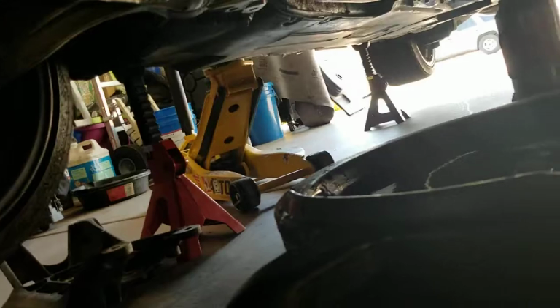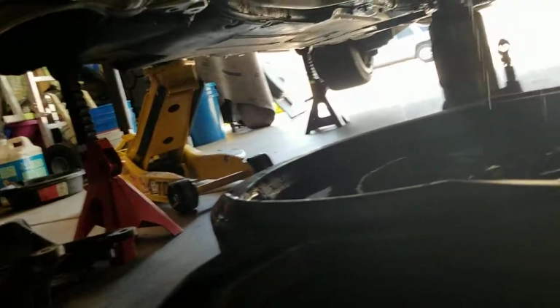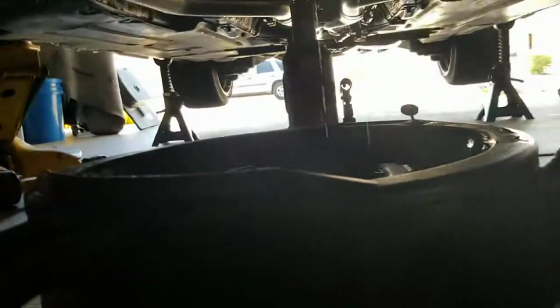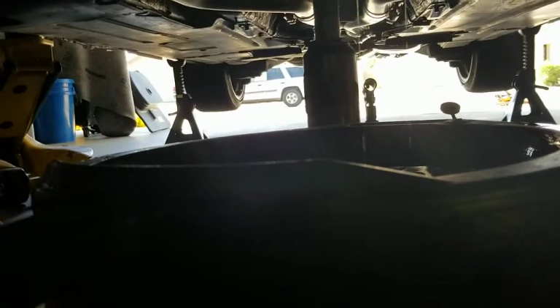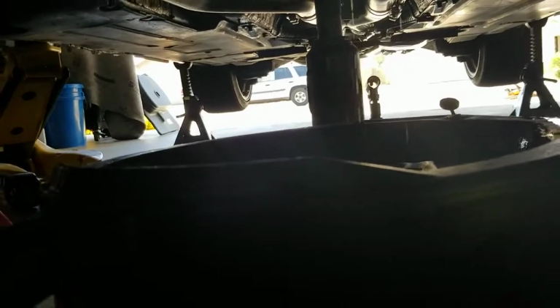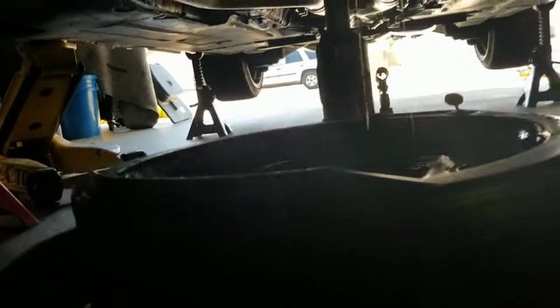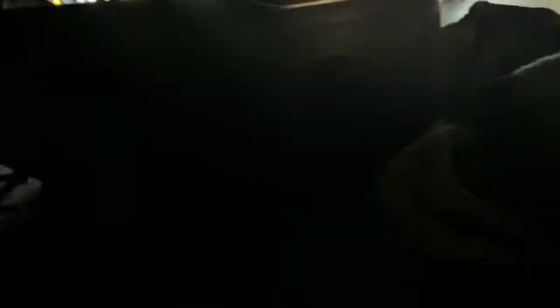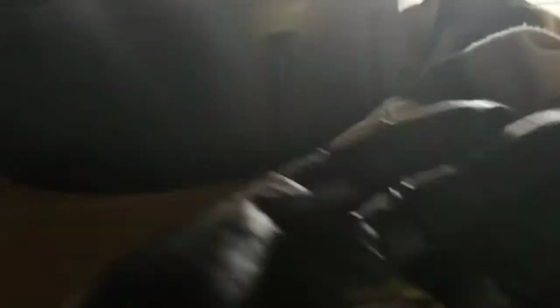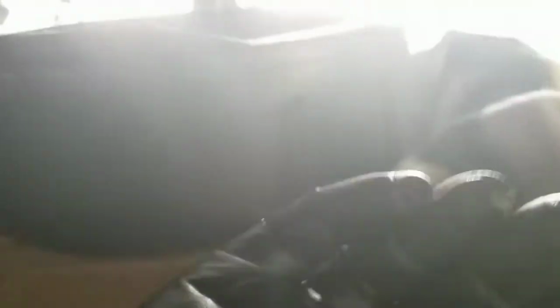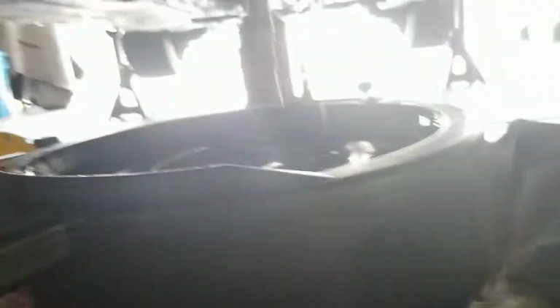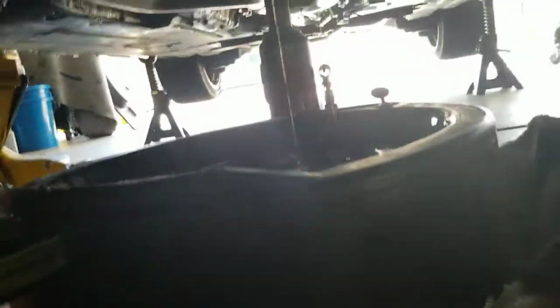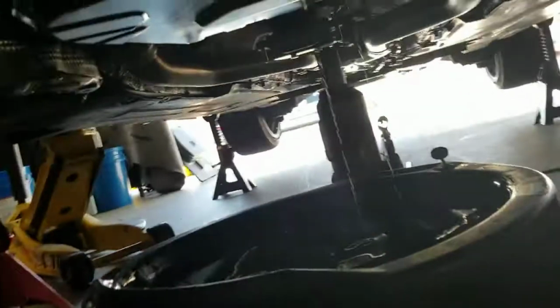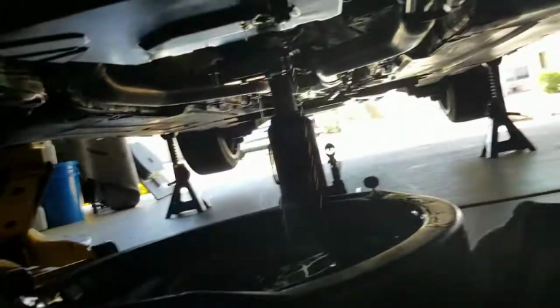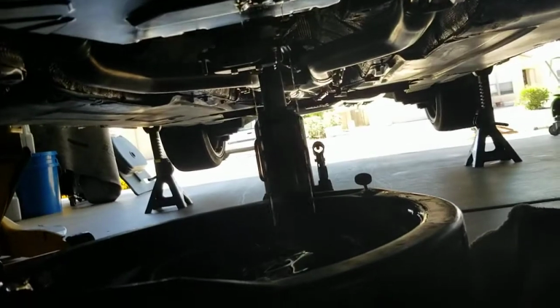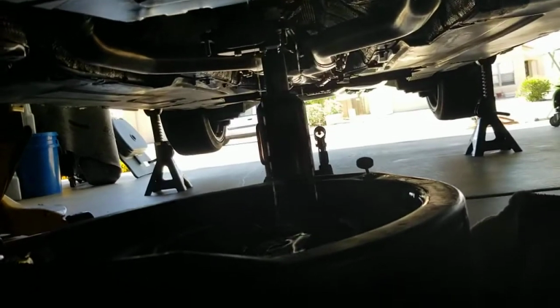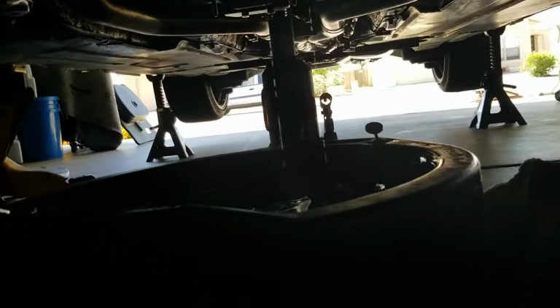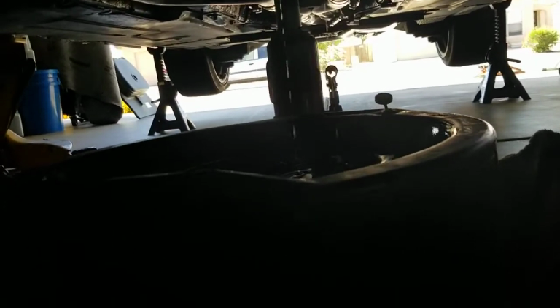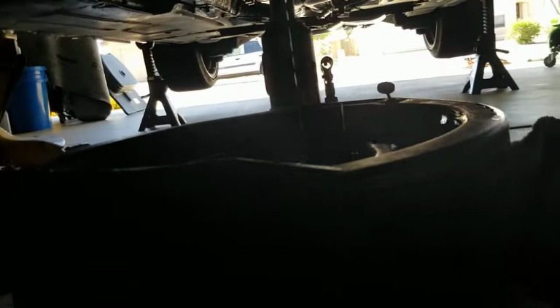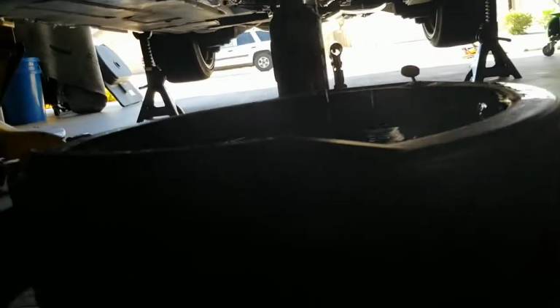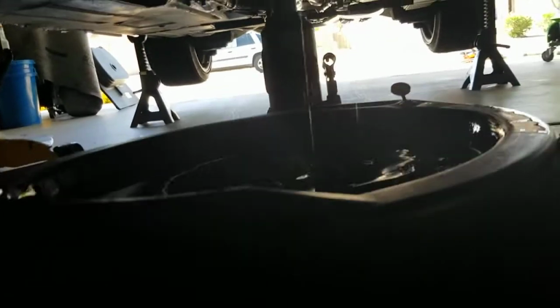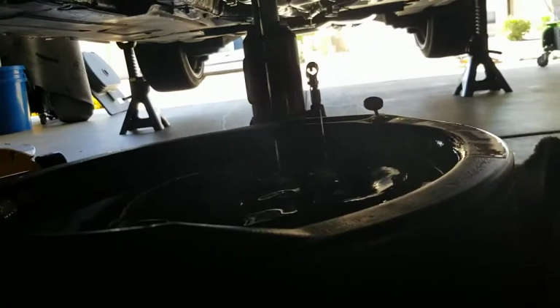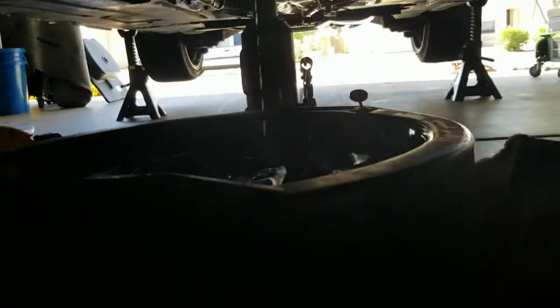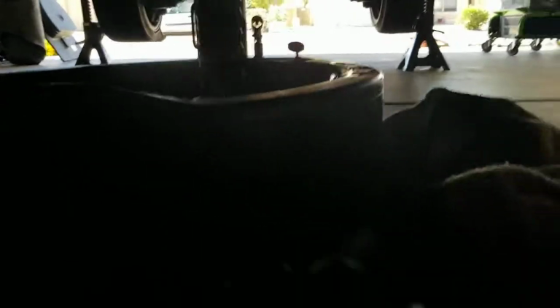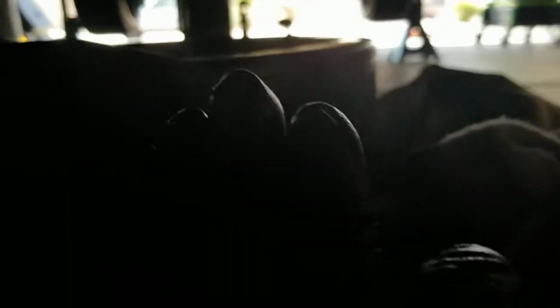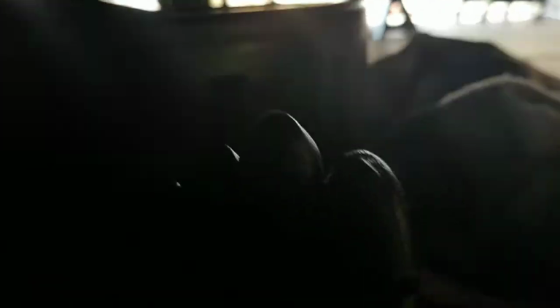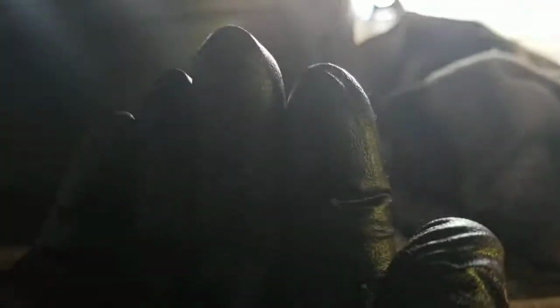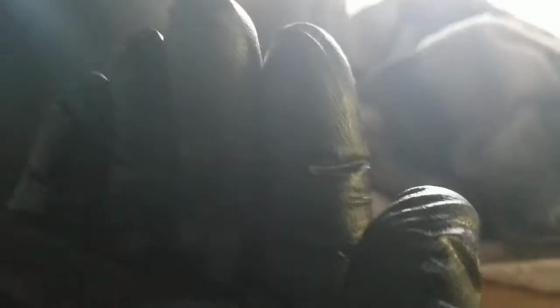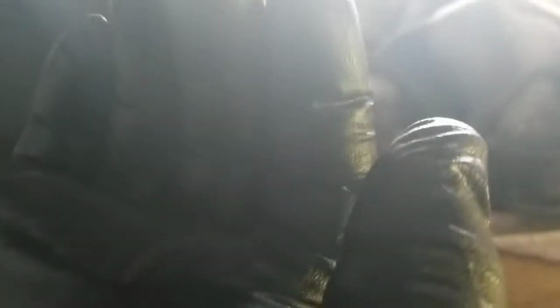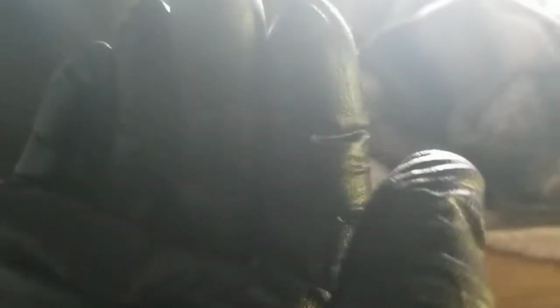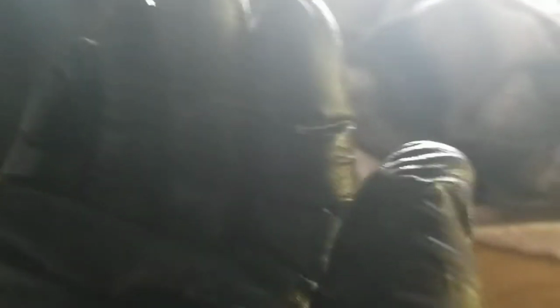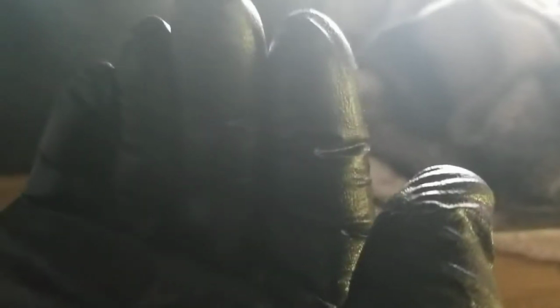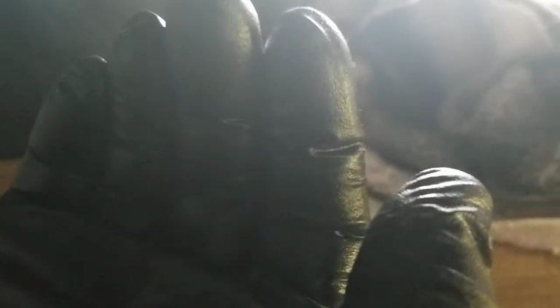As you can see, I'm draining the transmission fluid — that's golden clear, which is expected.